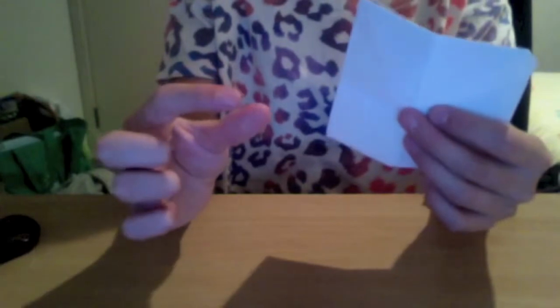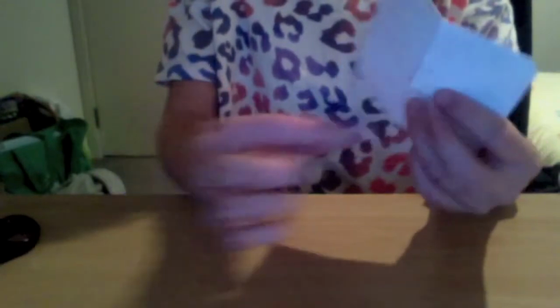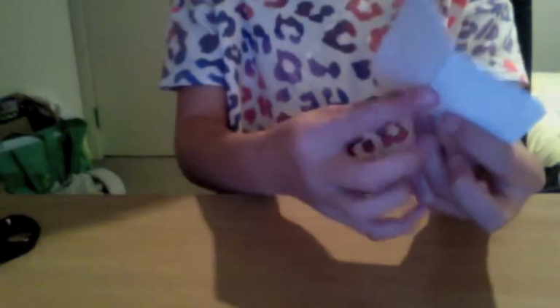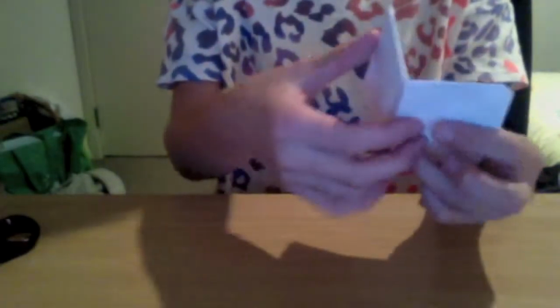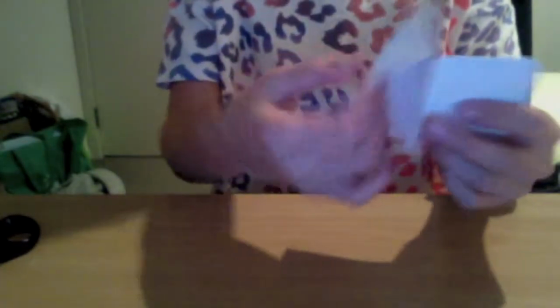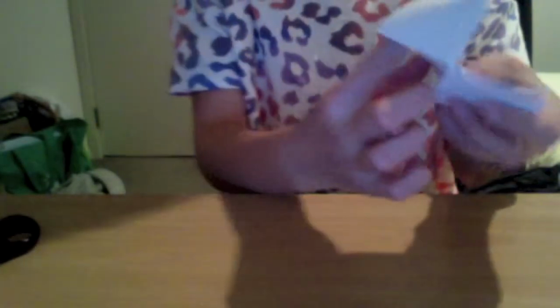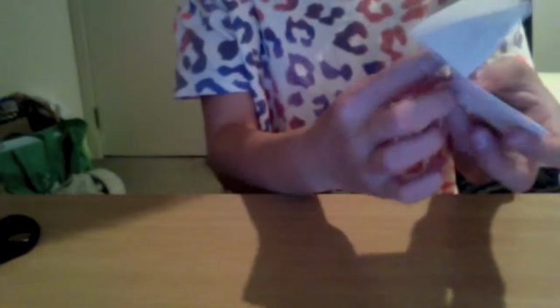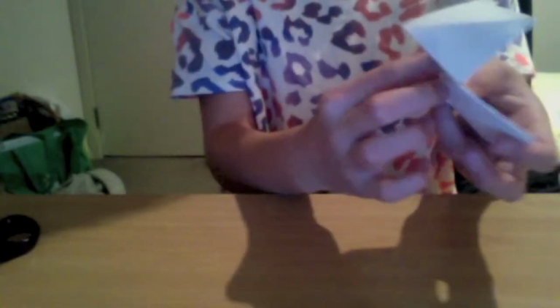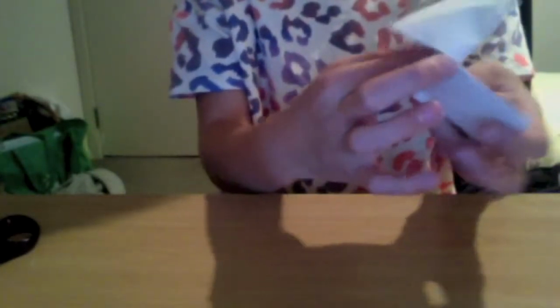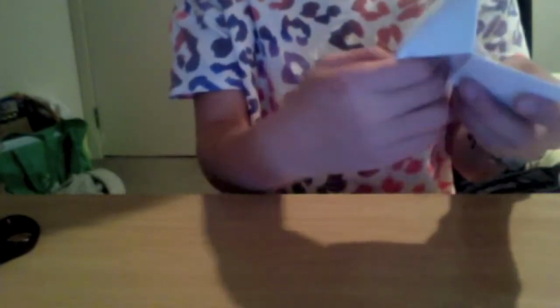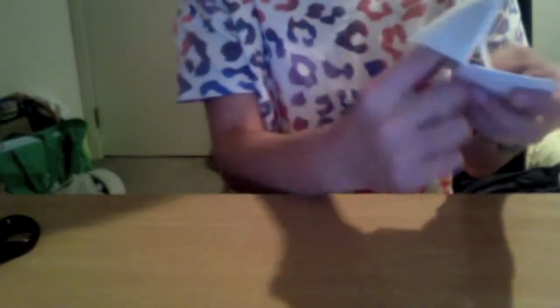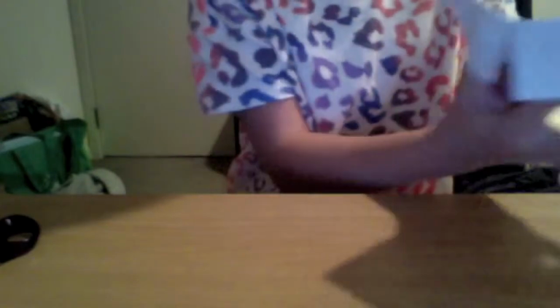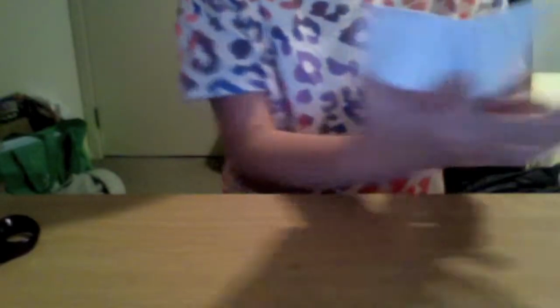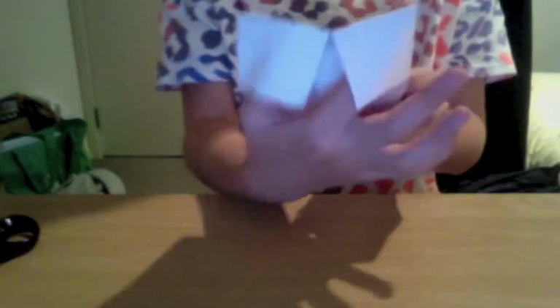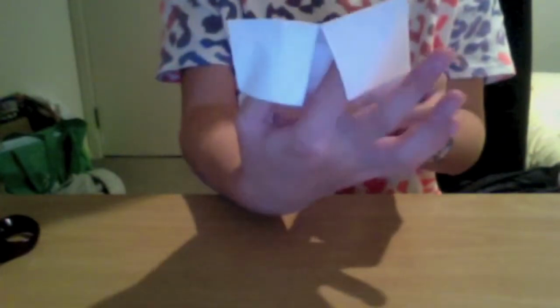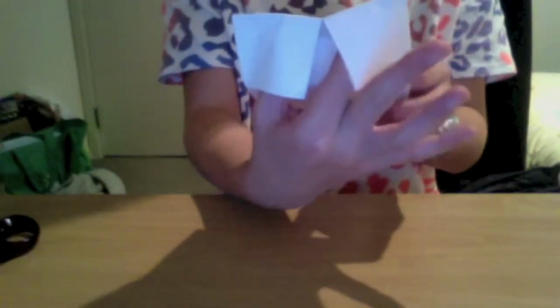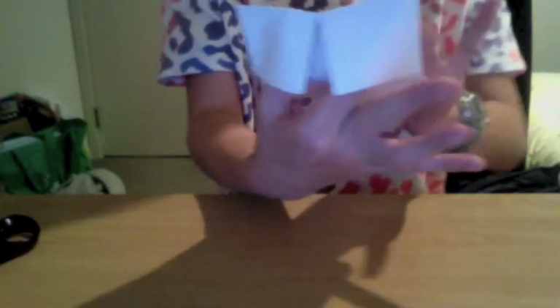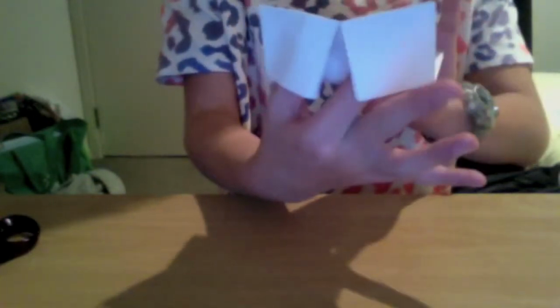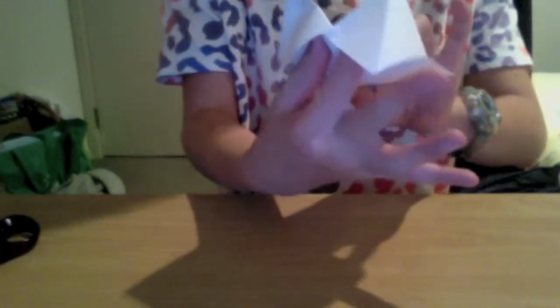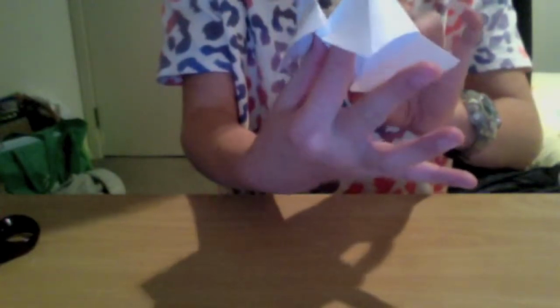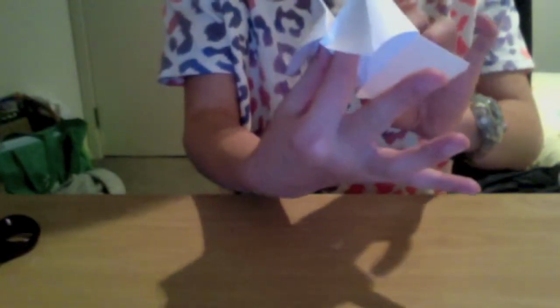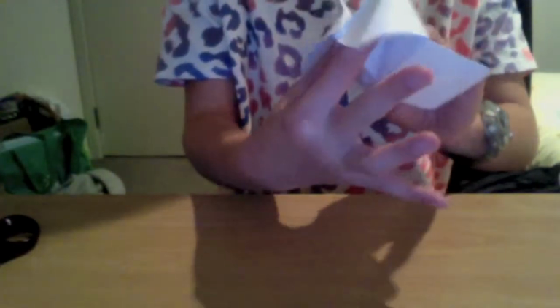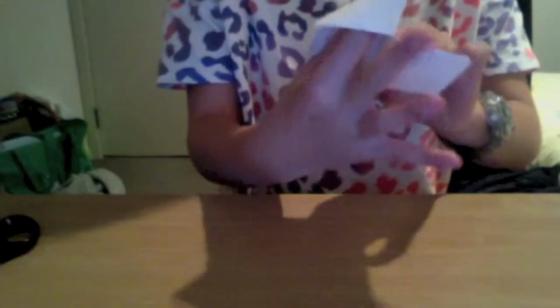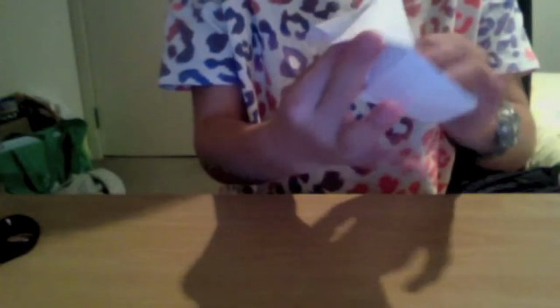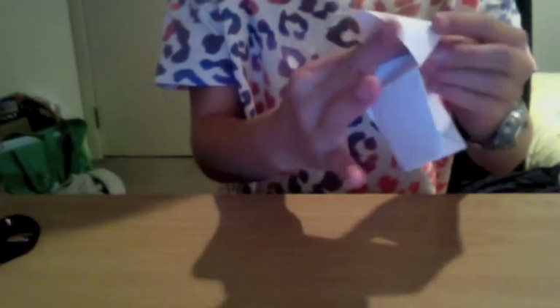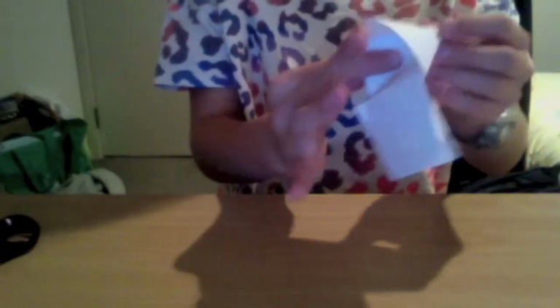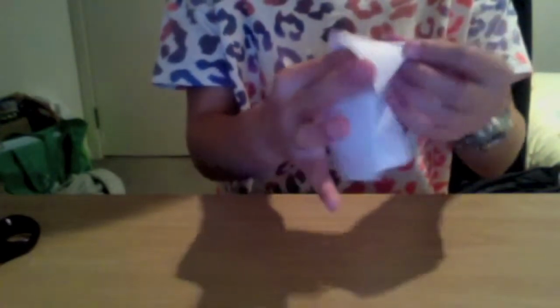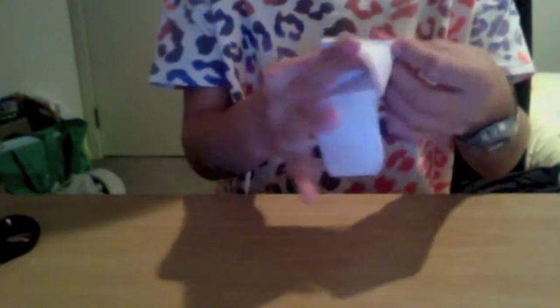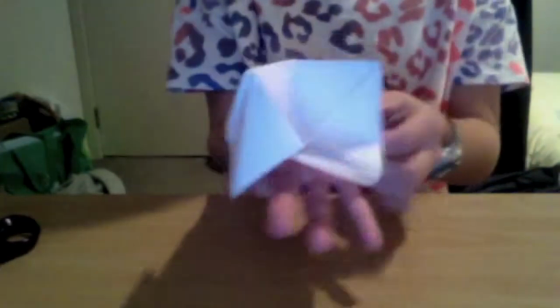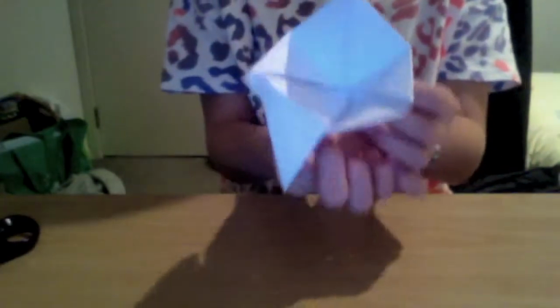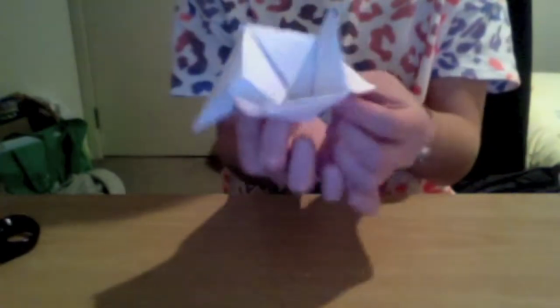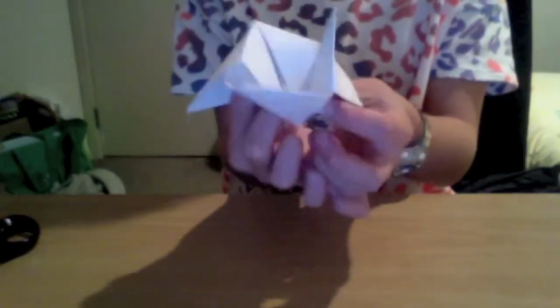Now get your pointing finger and your thumb and put them in two of the quarters underneath the fold. Push into the middle. Do the same with the other side using your other pointing finger and thumb.